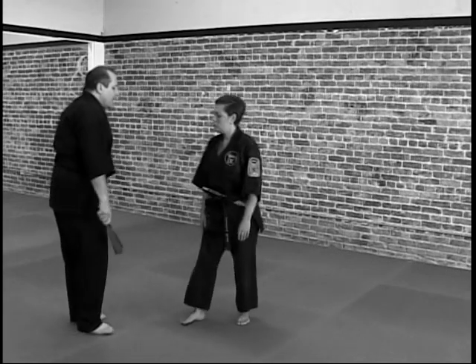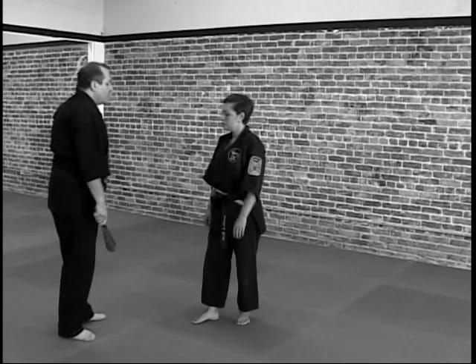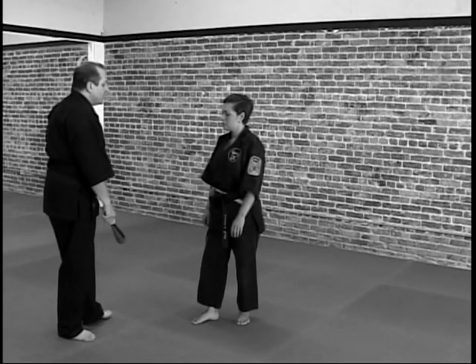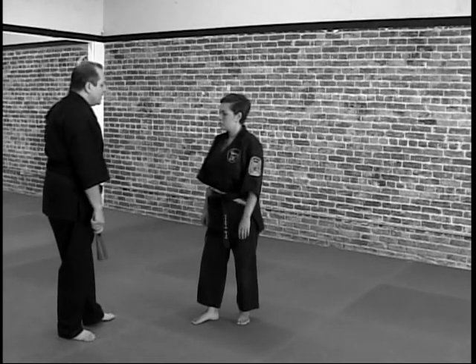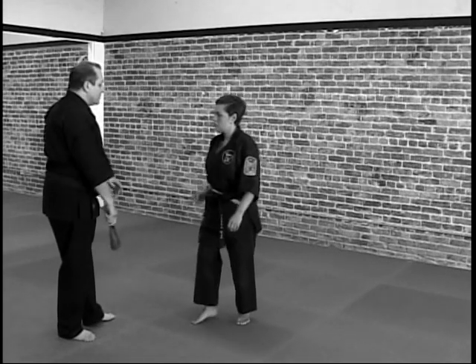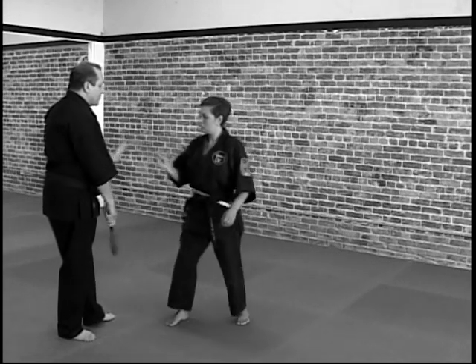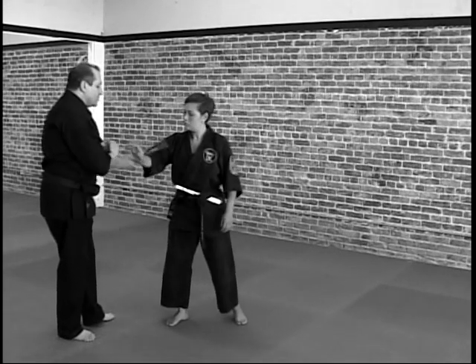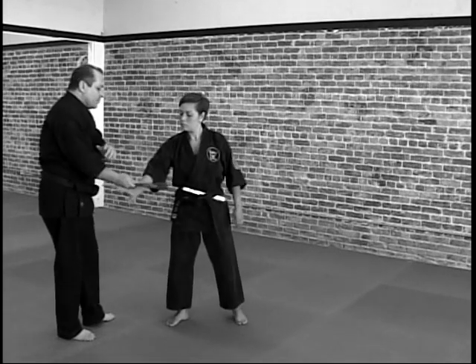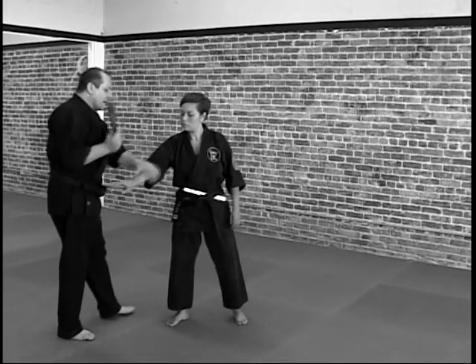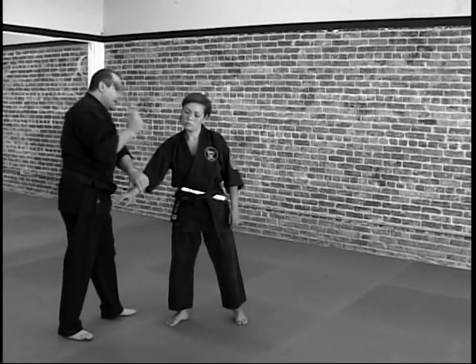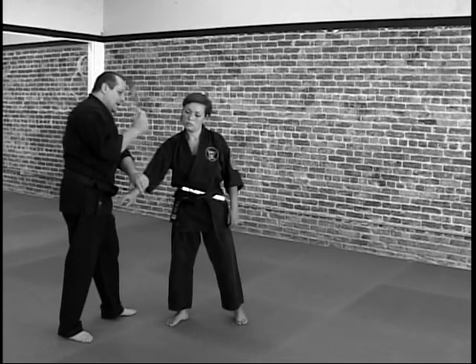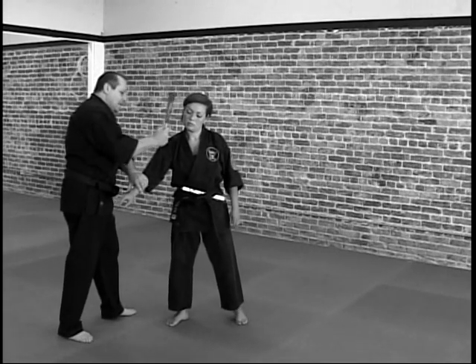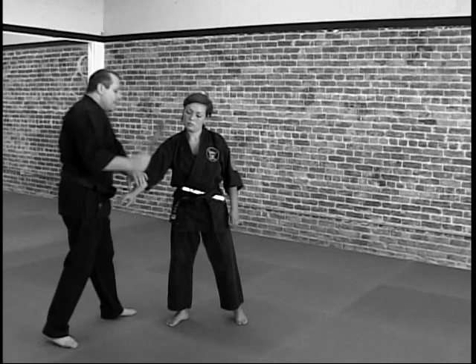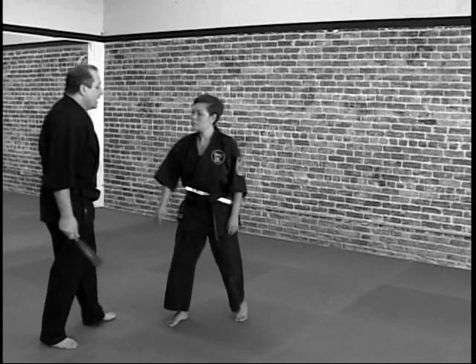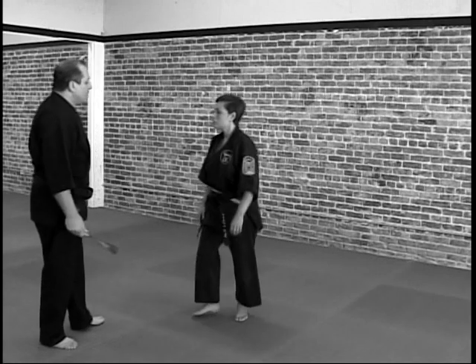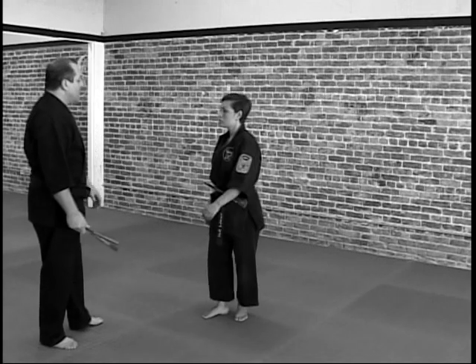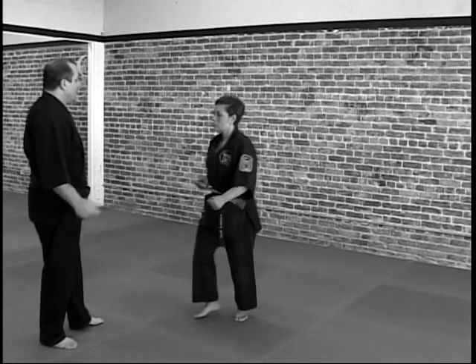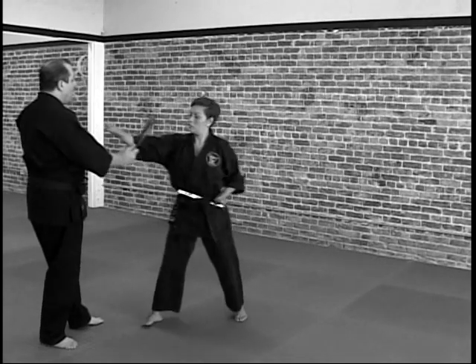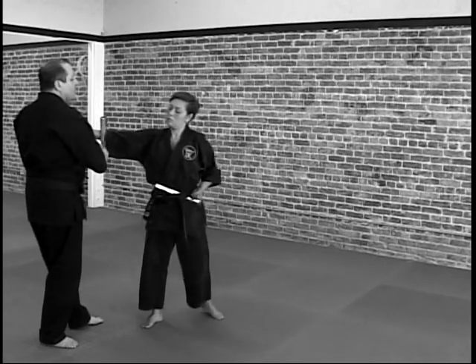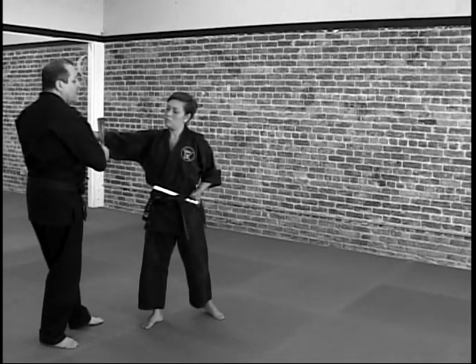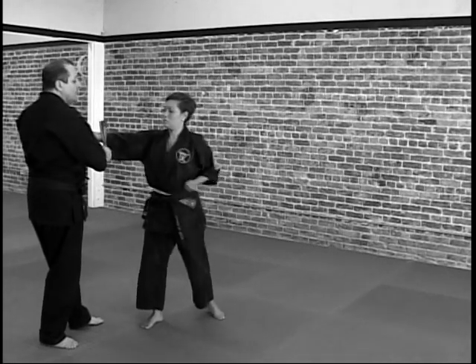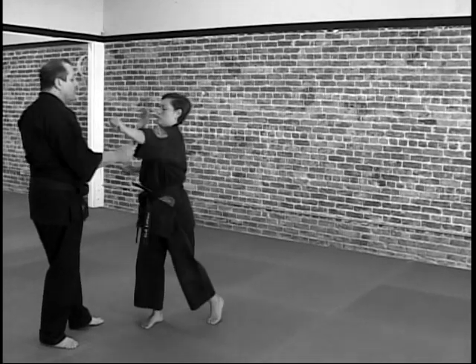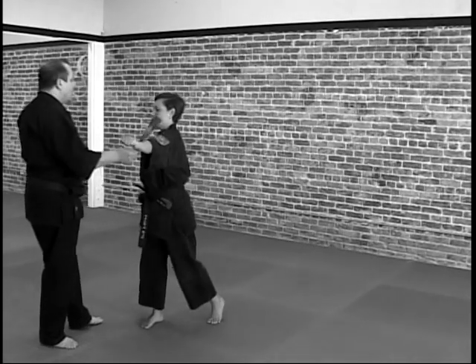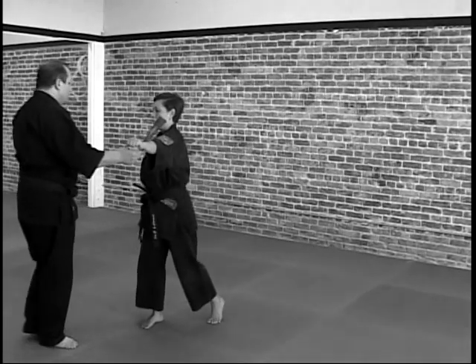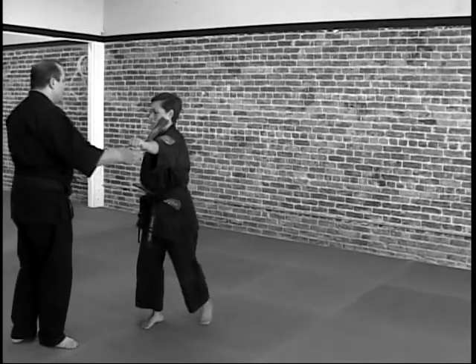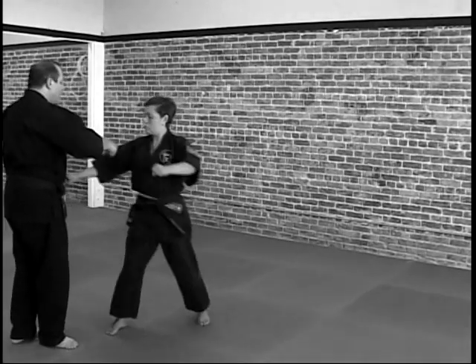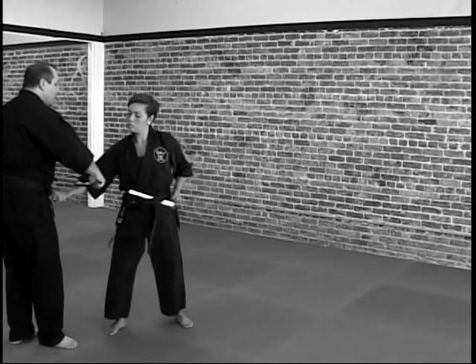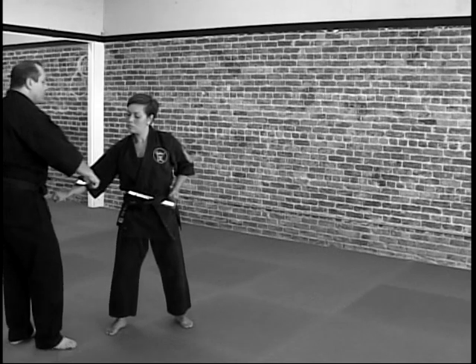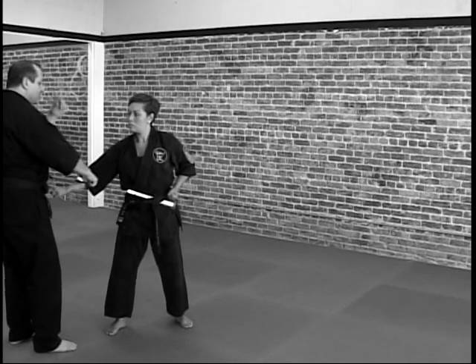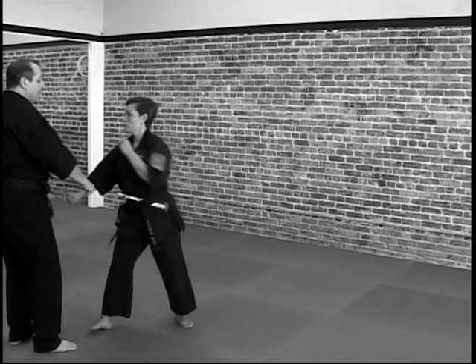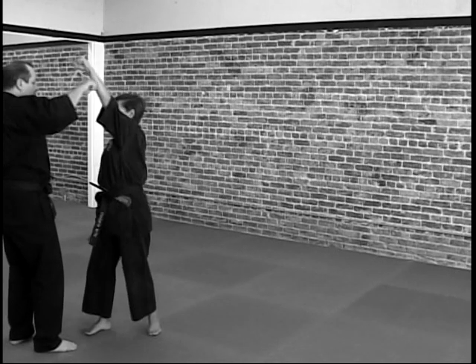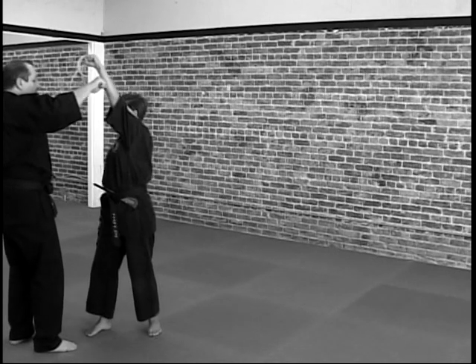Another one would be if she comes up to grab, just block and hit. Another one would be to block, throw the other punch, you block, you throw a punch down, you block, you throw a punch to the head, and you block.